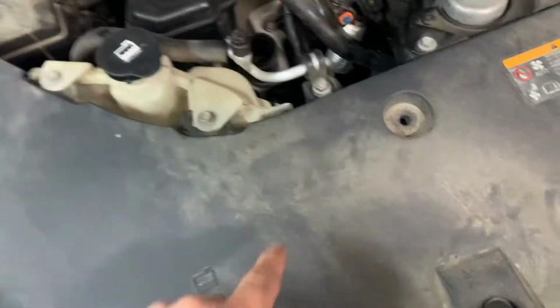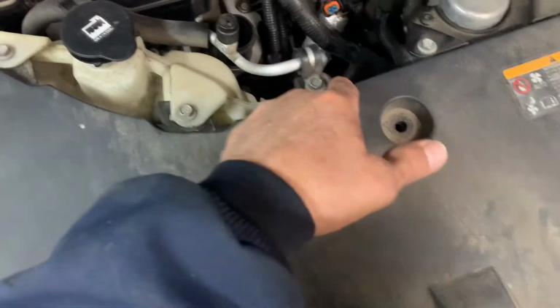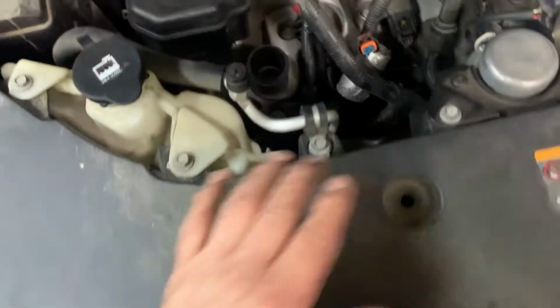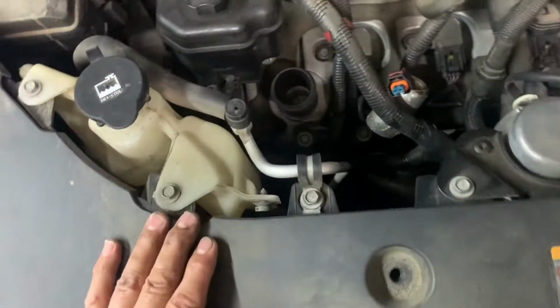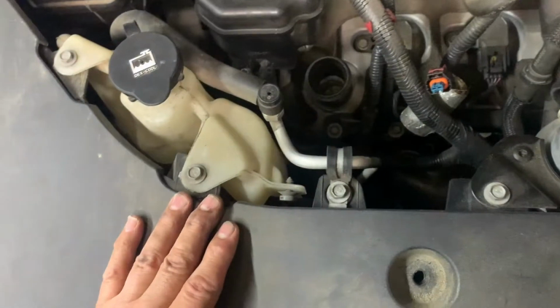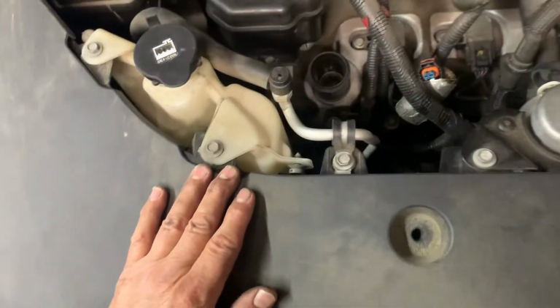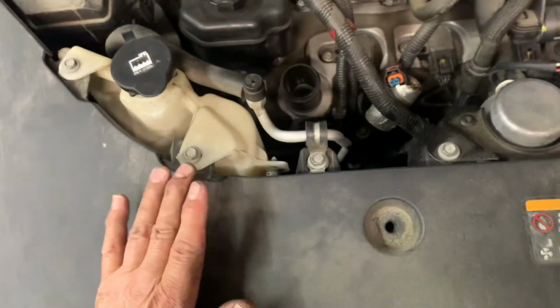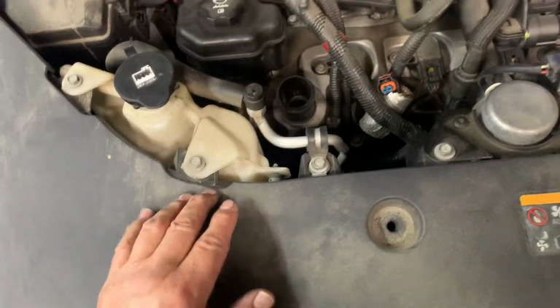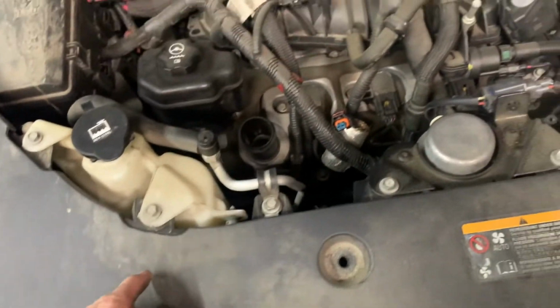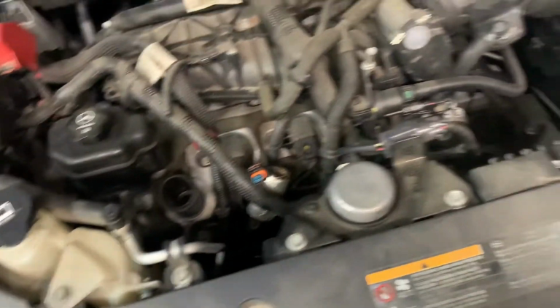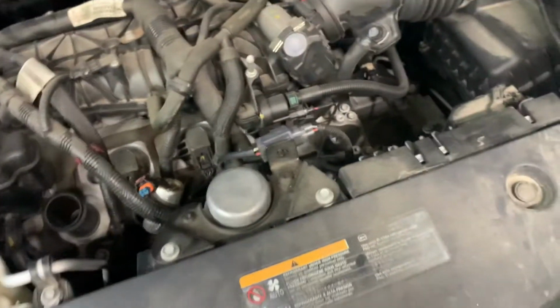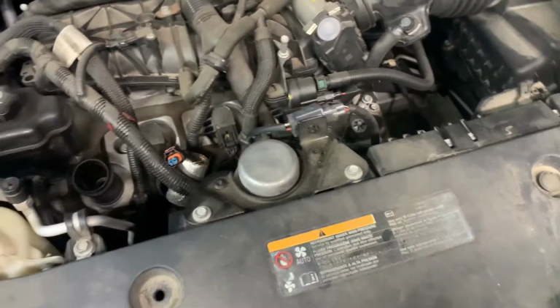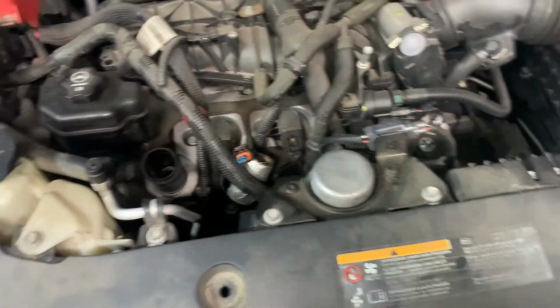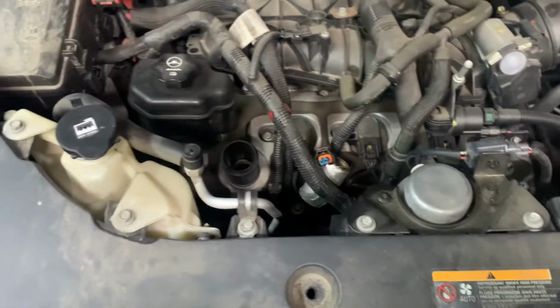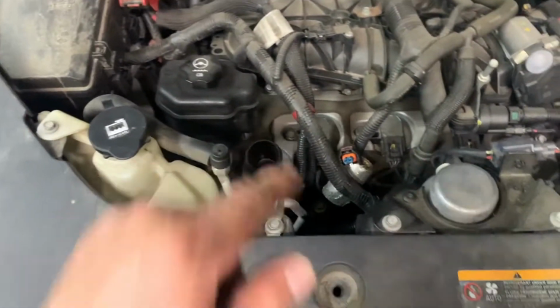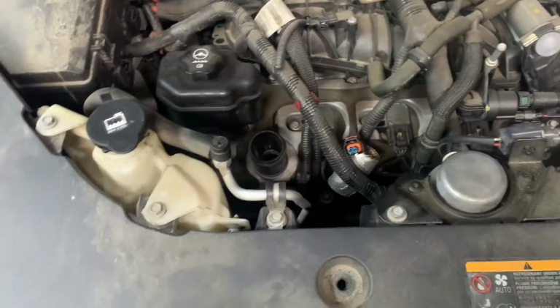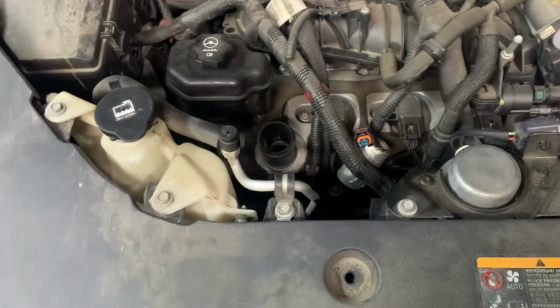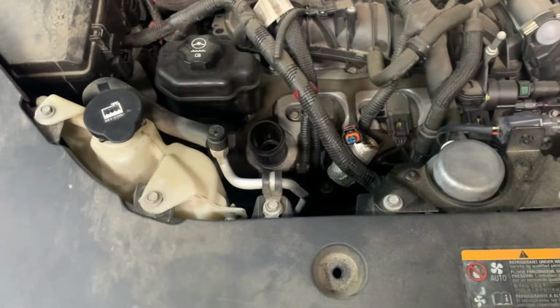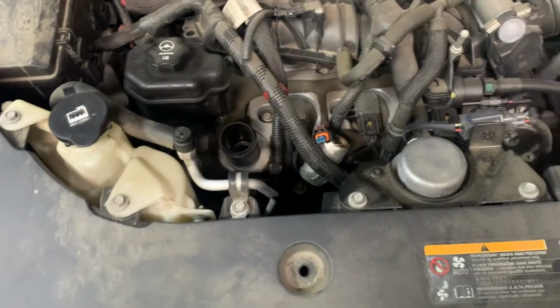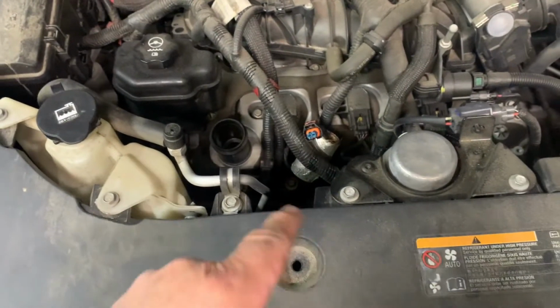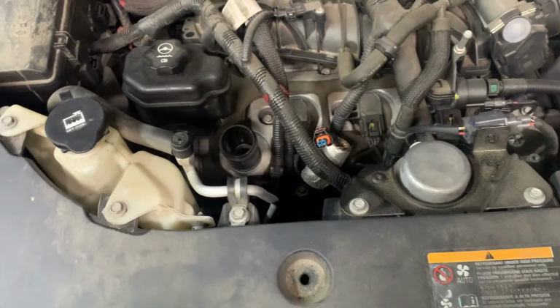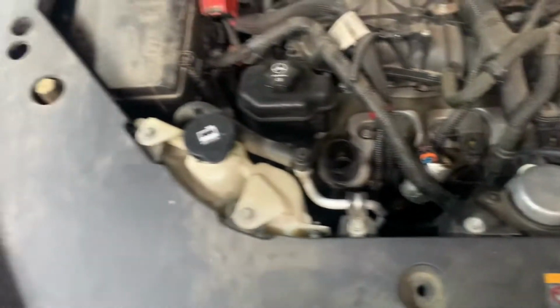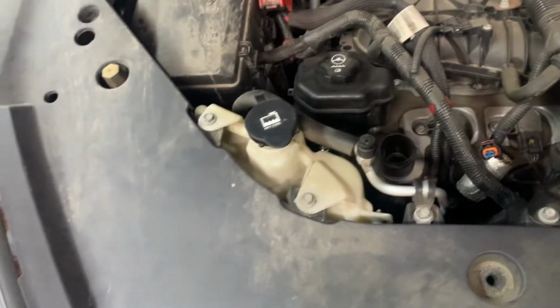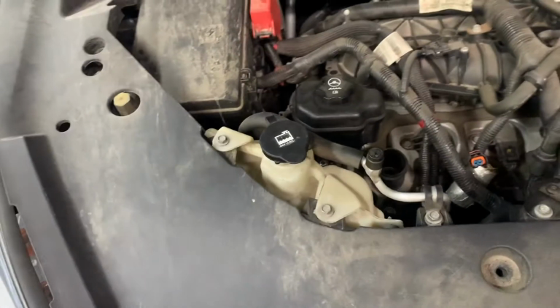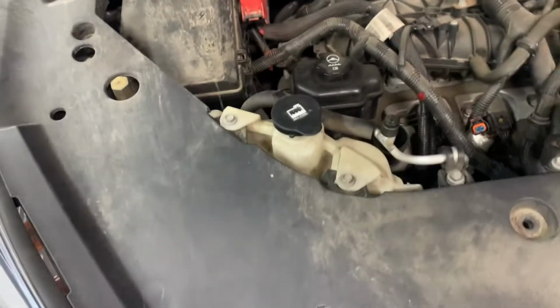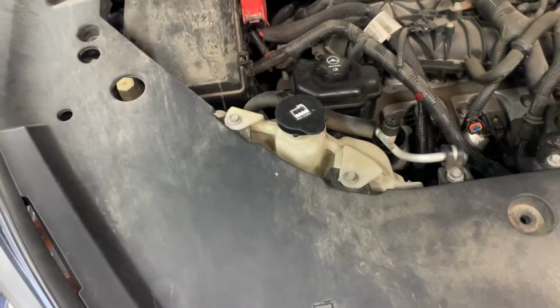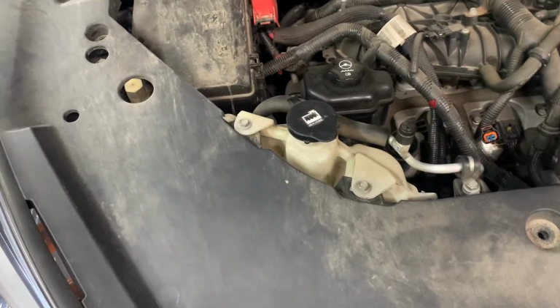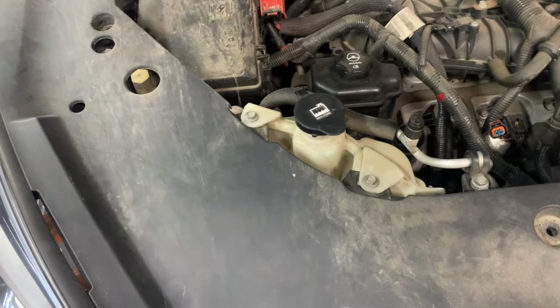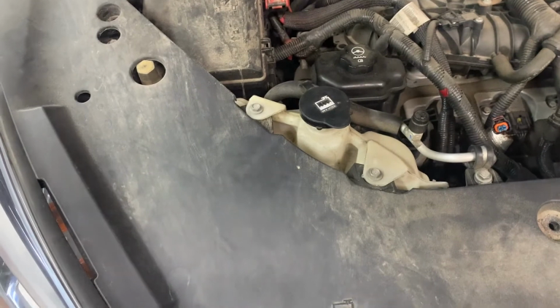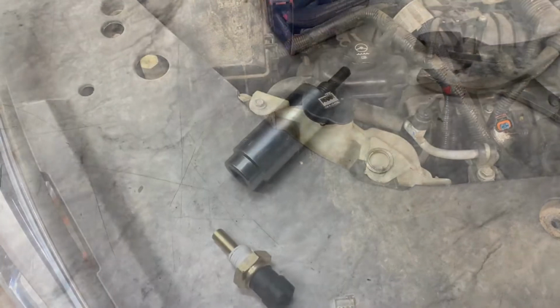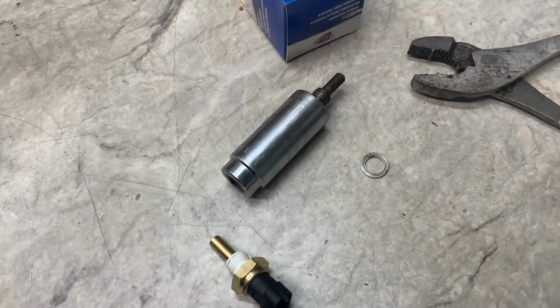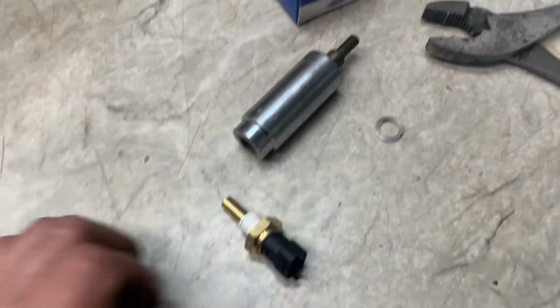Lower this piece down, get your socket down in there, and you can take out the sensor. Have your new sensor ready — when you get the old one out, thread the new one in.